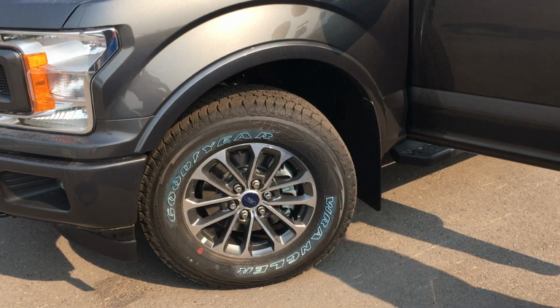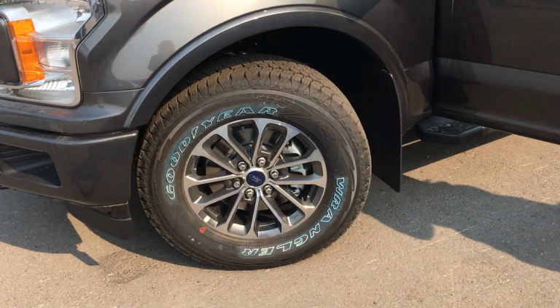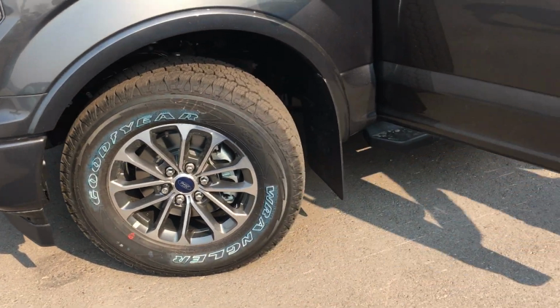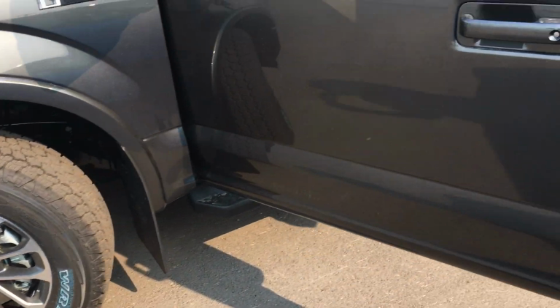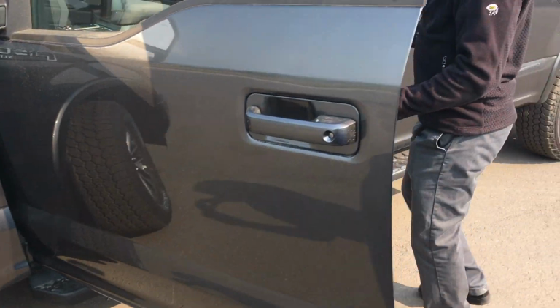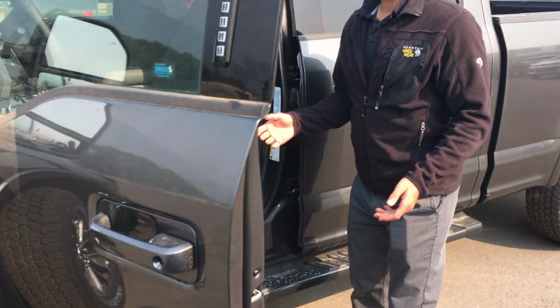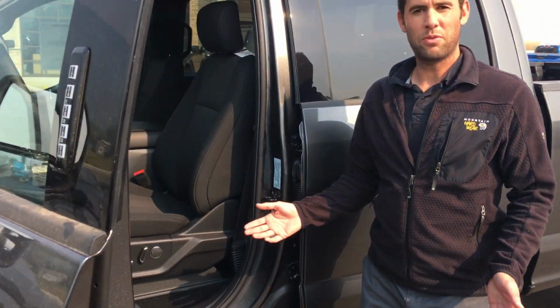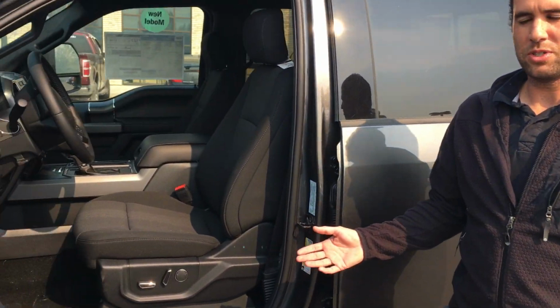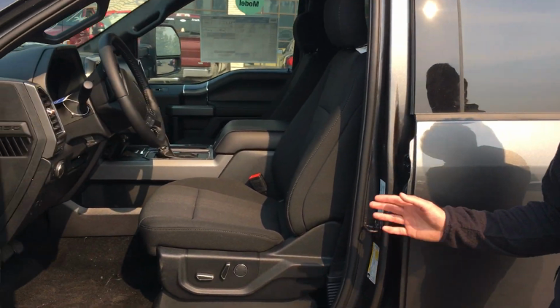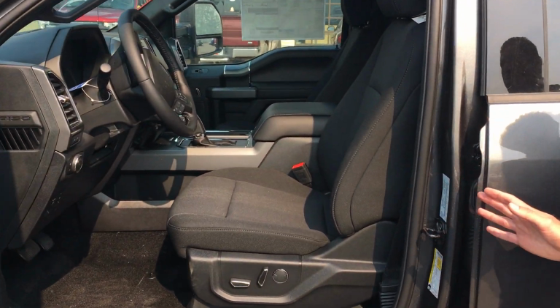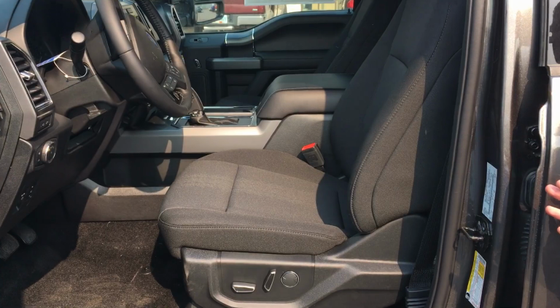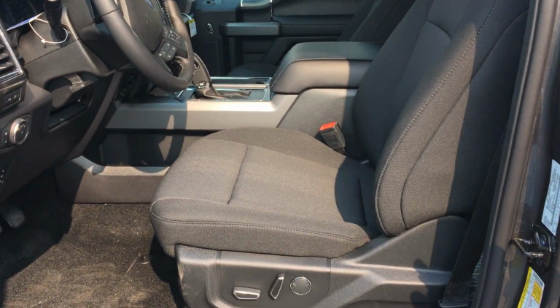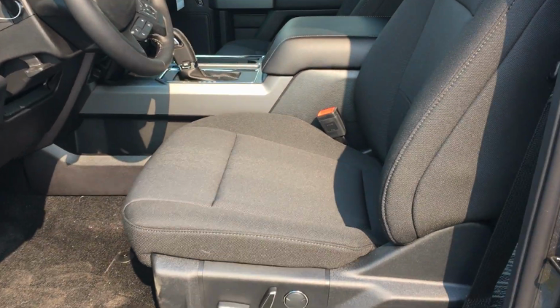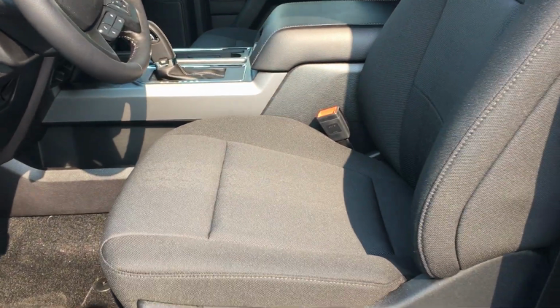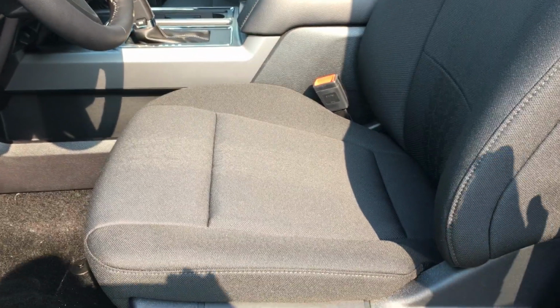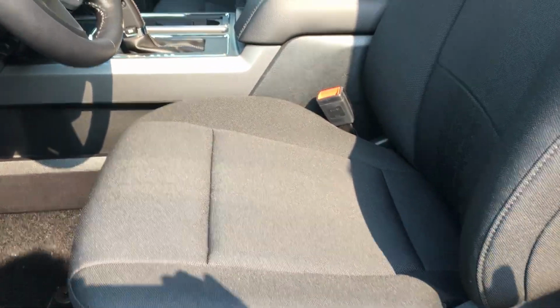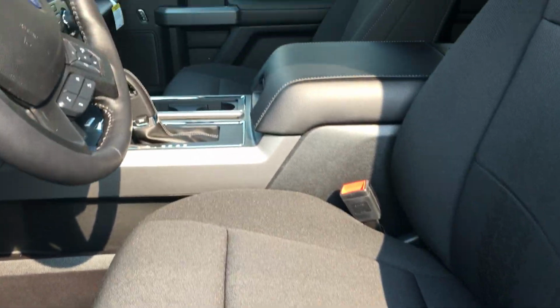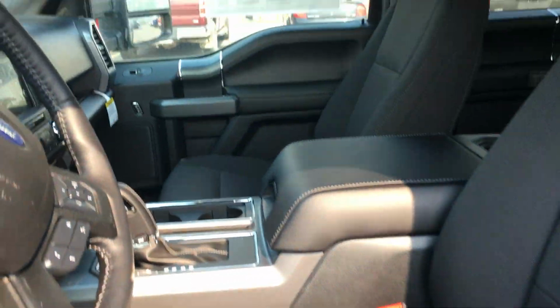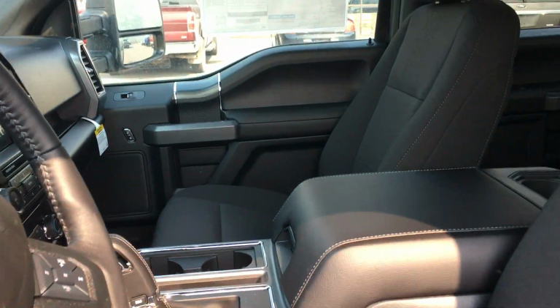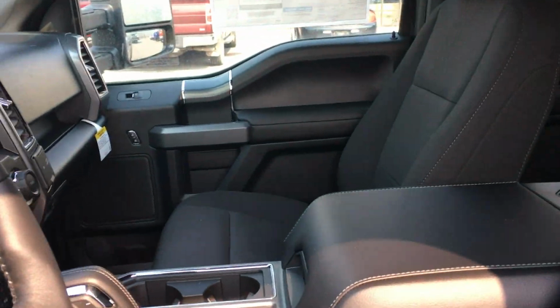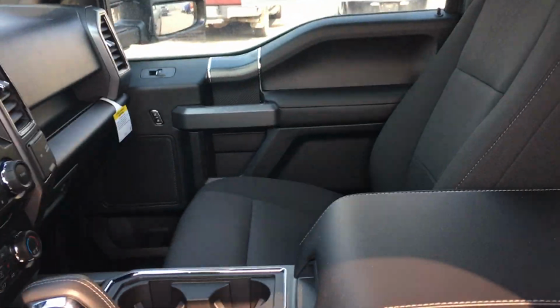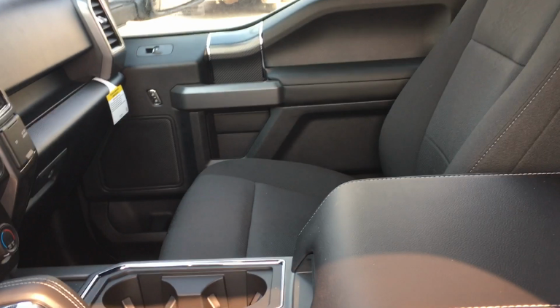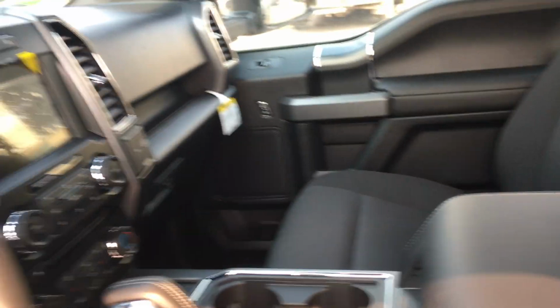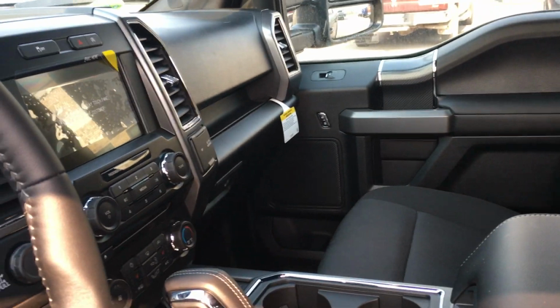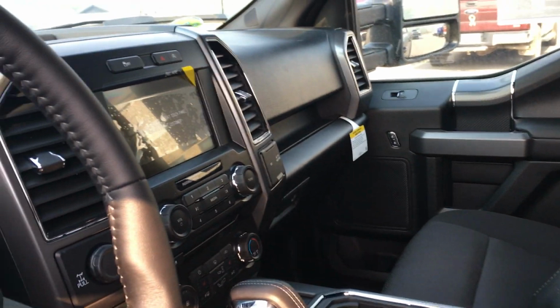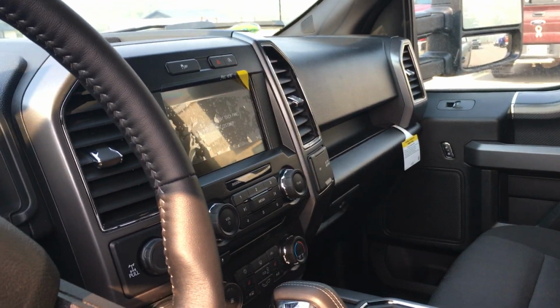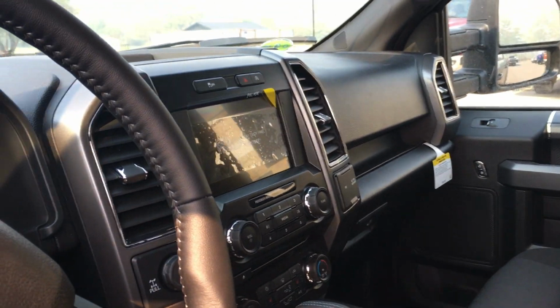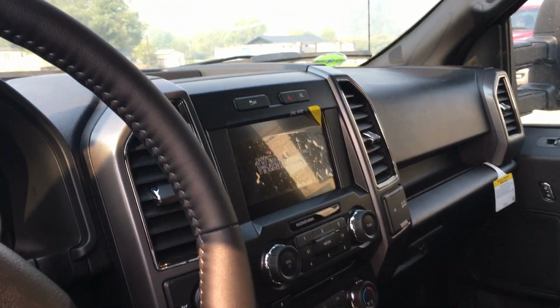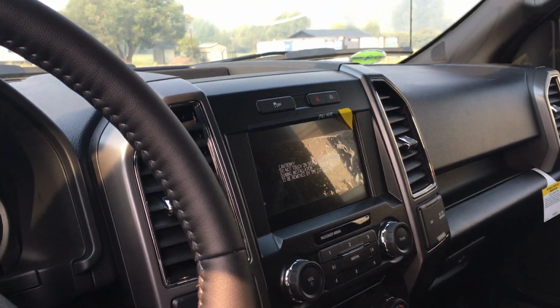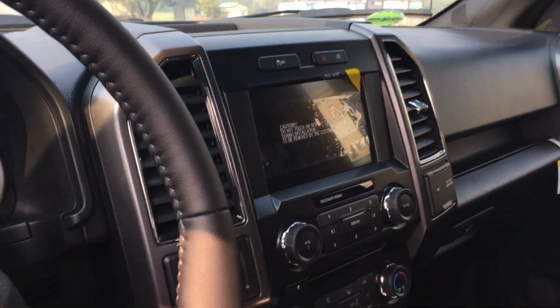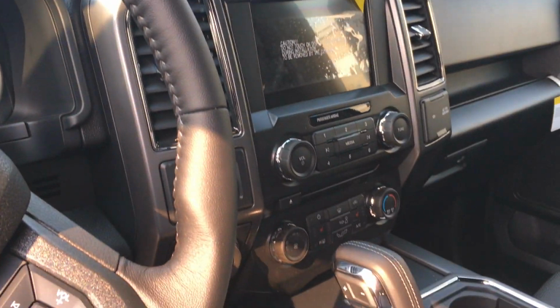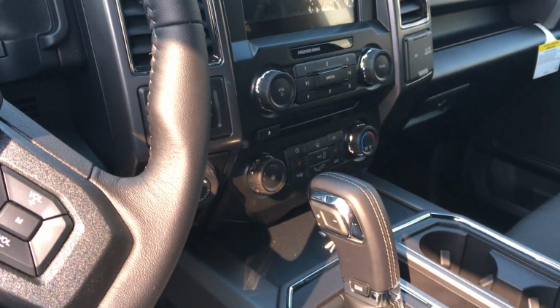As you take a look inside the truck, we have two interior revisions — different trim color, different pattern. Our adaptive cruise control can now bring the vehicle to a complete stop if need be. Our pre-collision assist can now detect pedestrians.